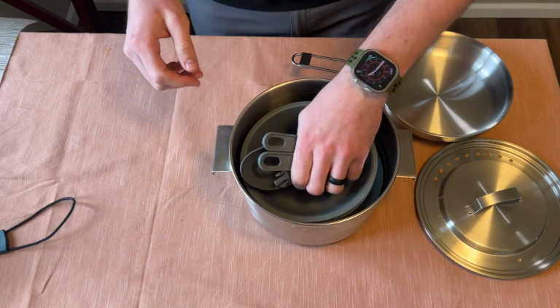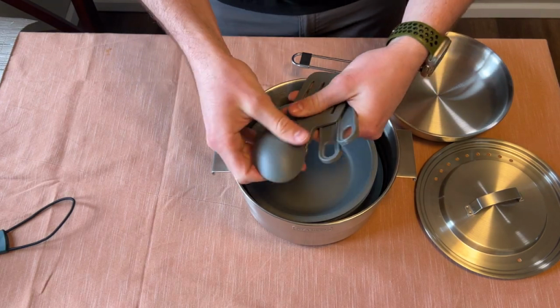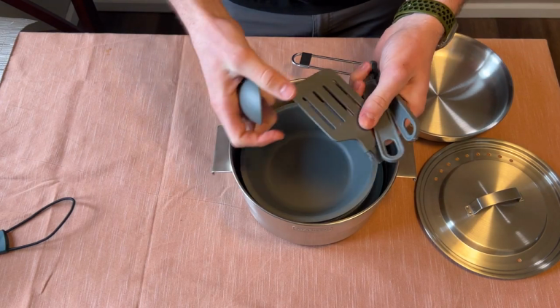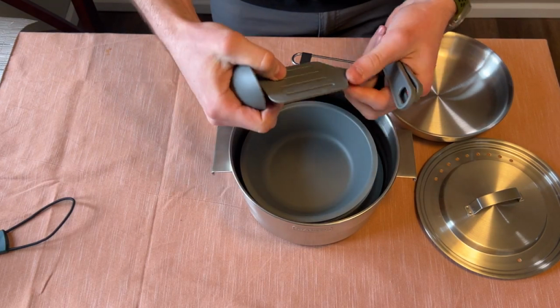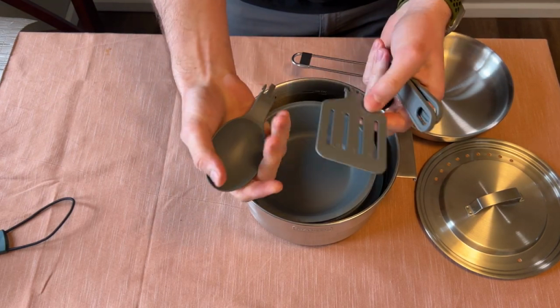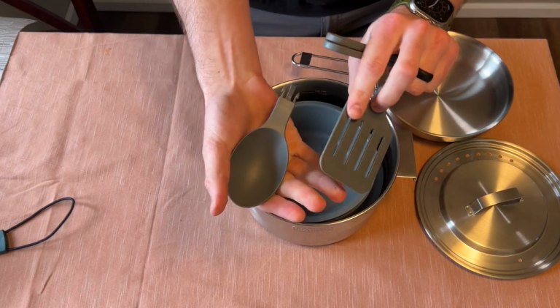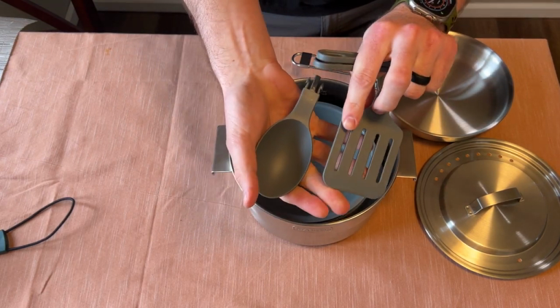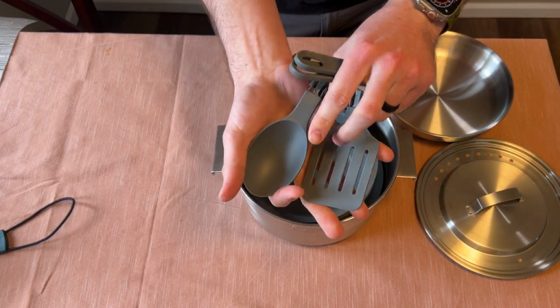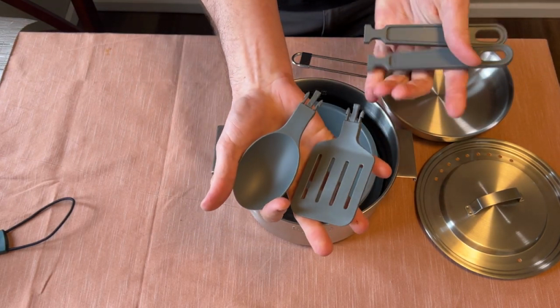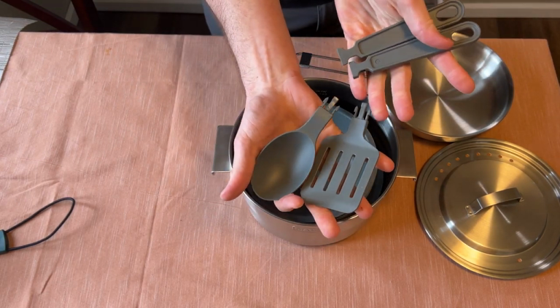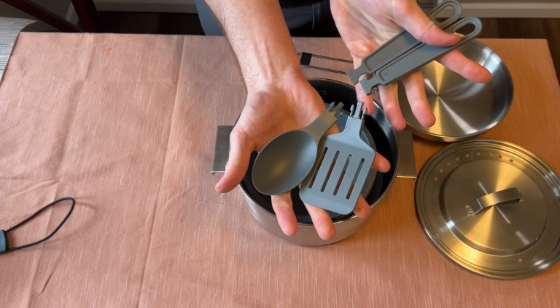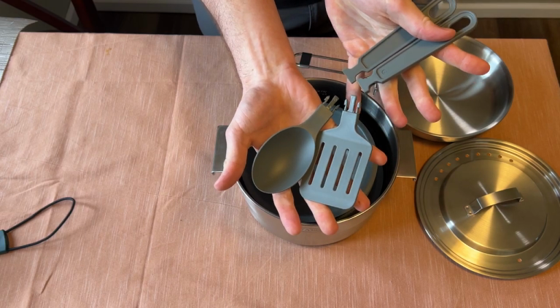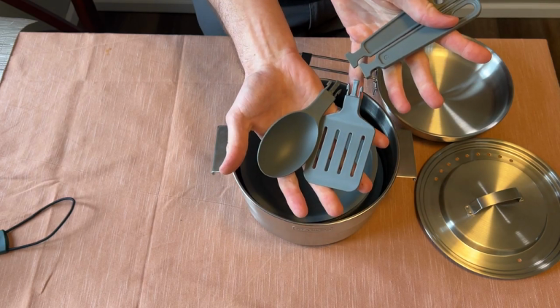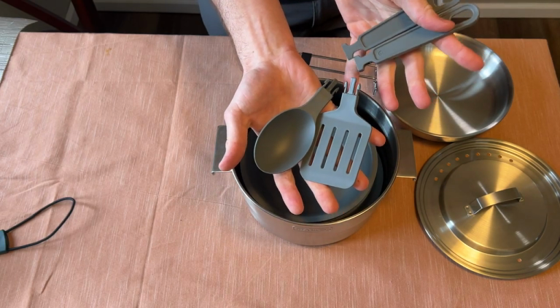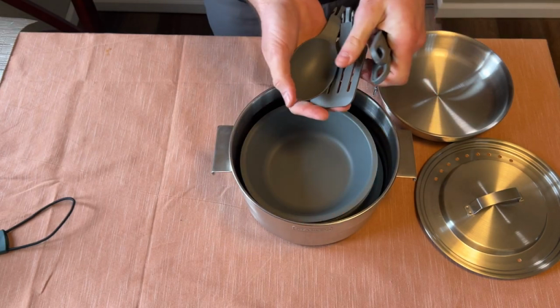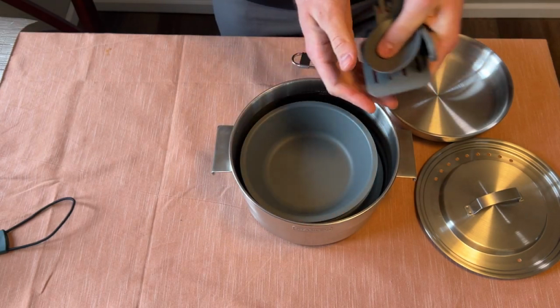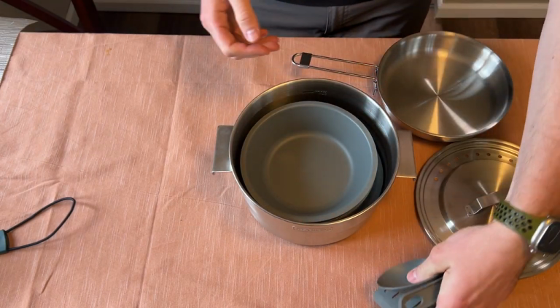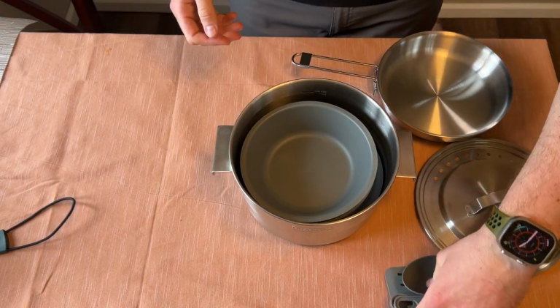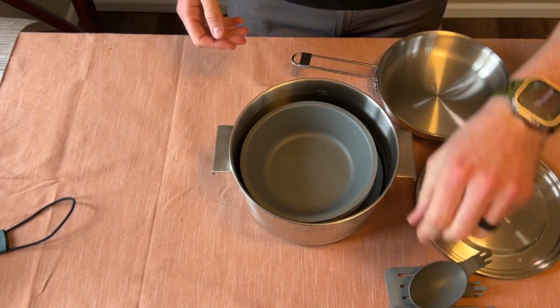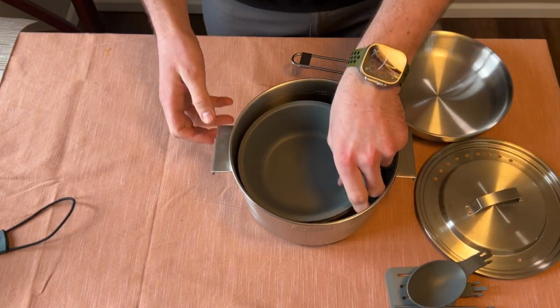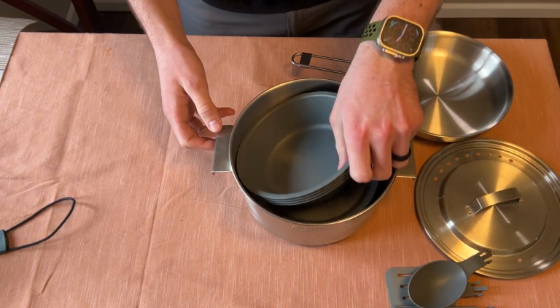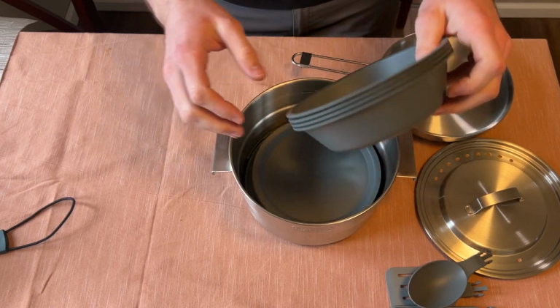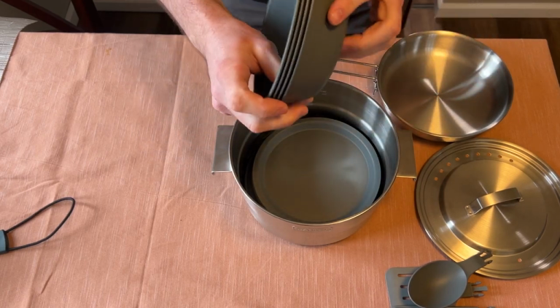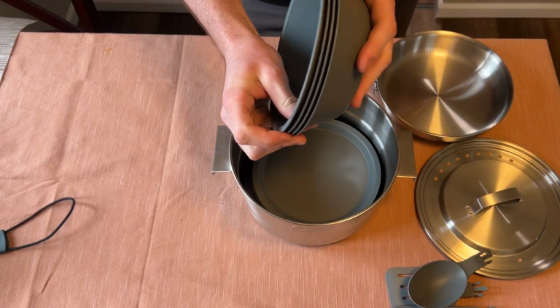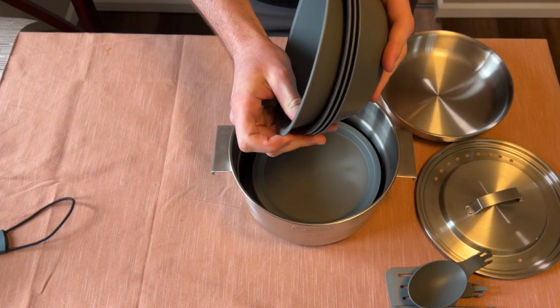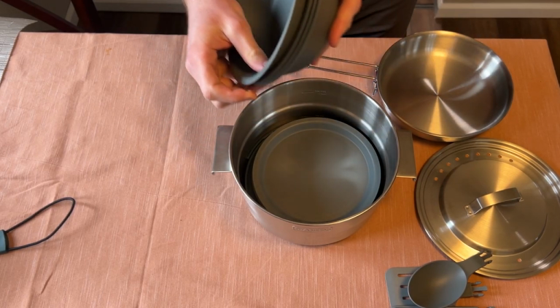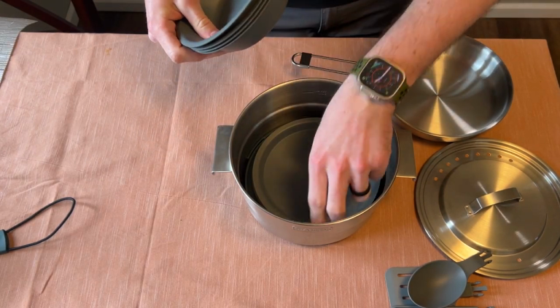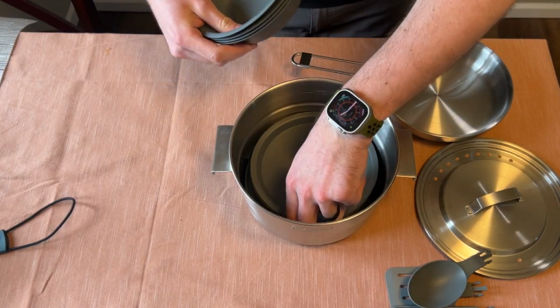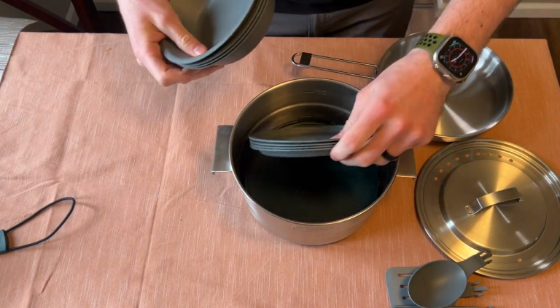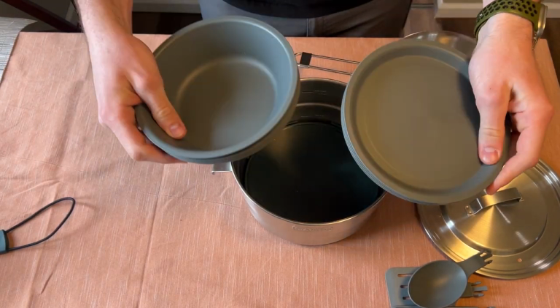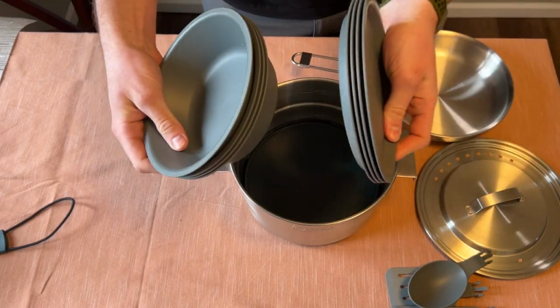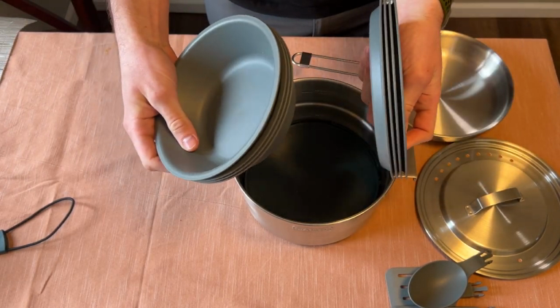We have a spatula and serving spoon here — both the handles clip on. Moving on, we have four bowls and four plates.